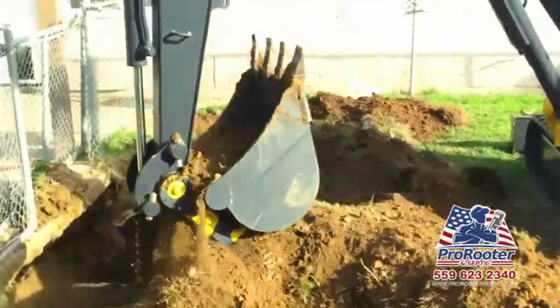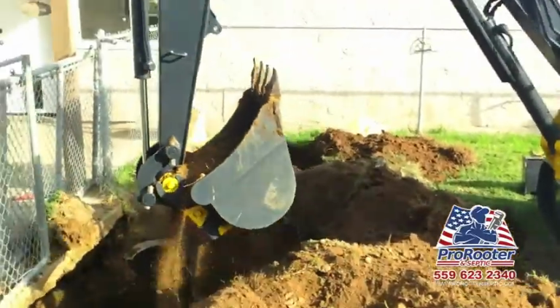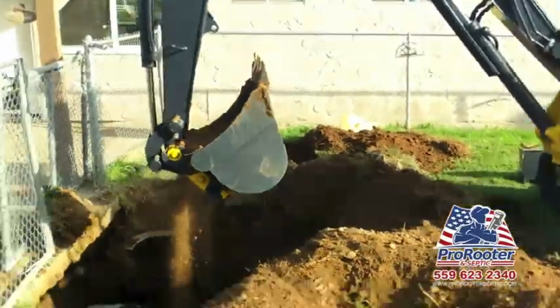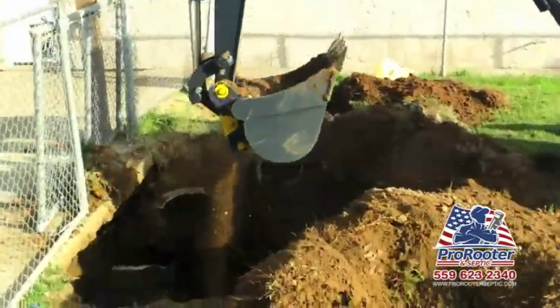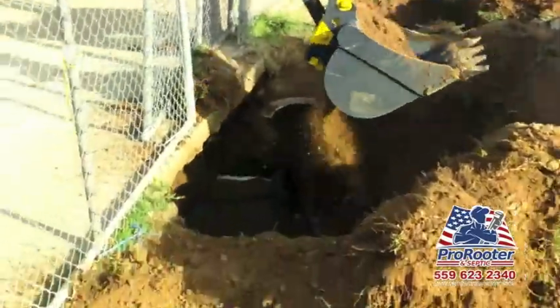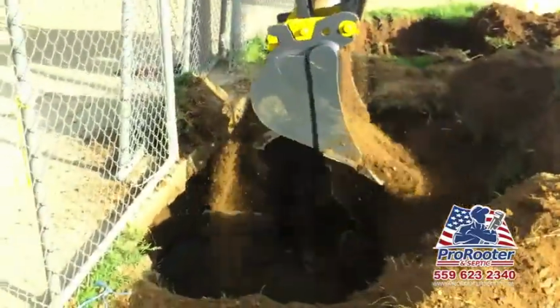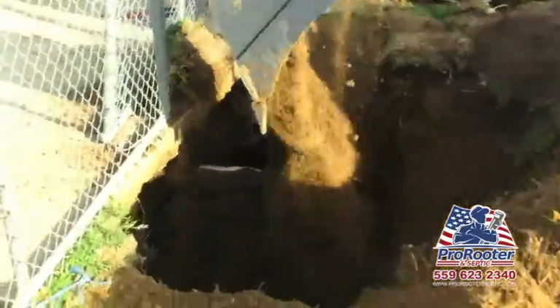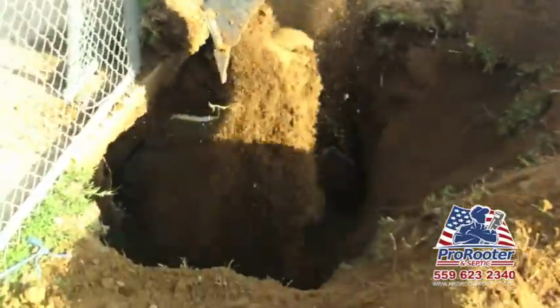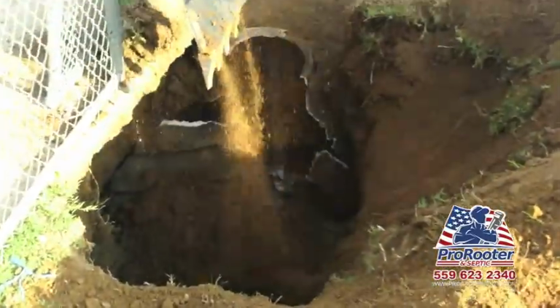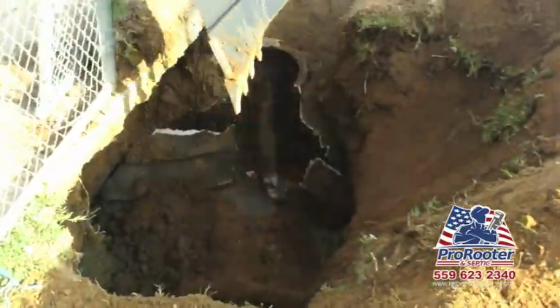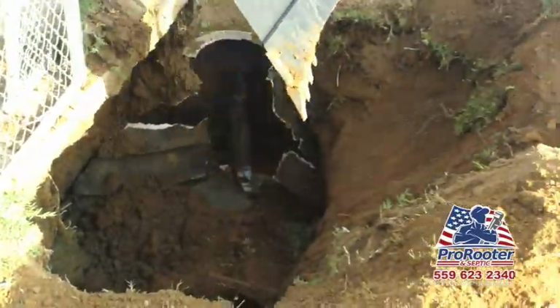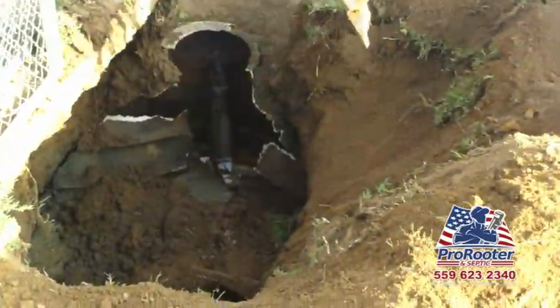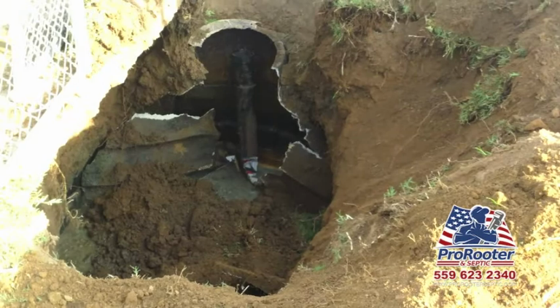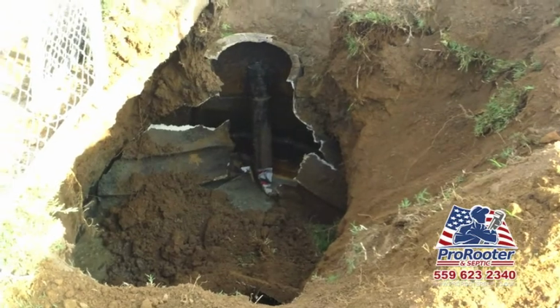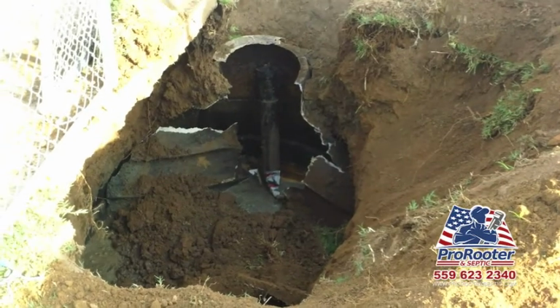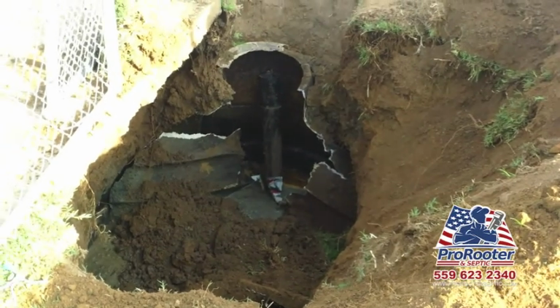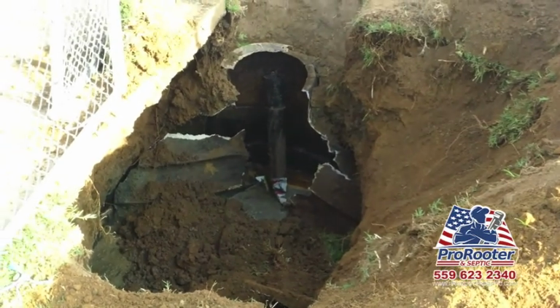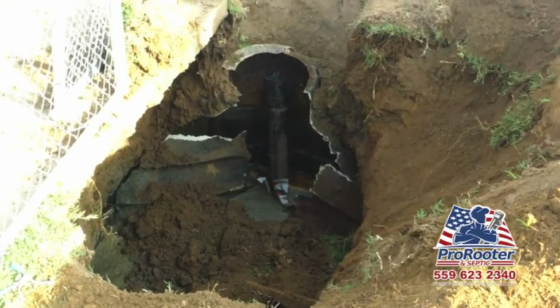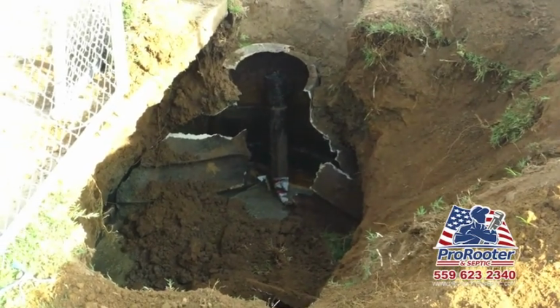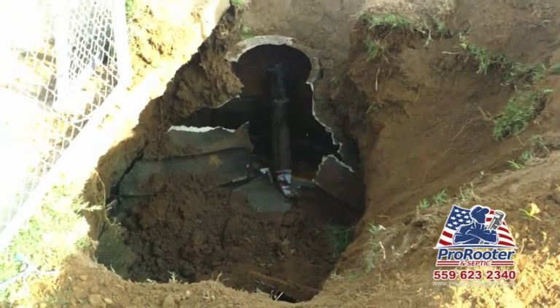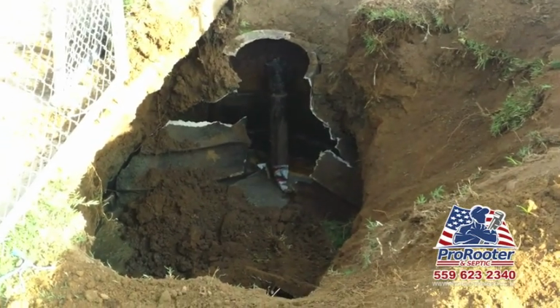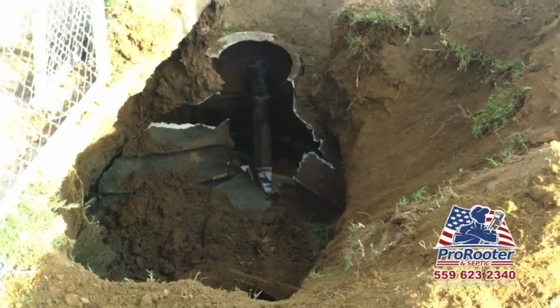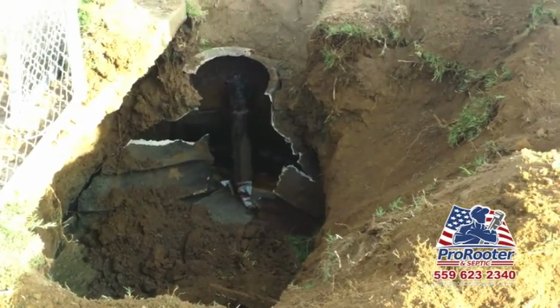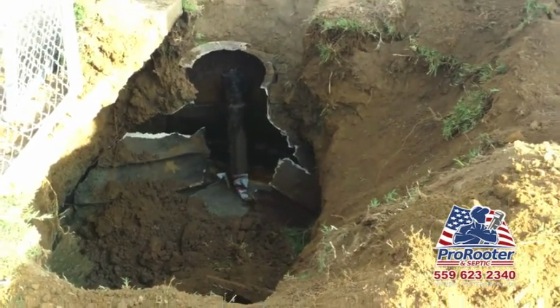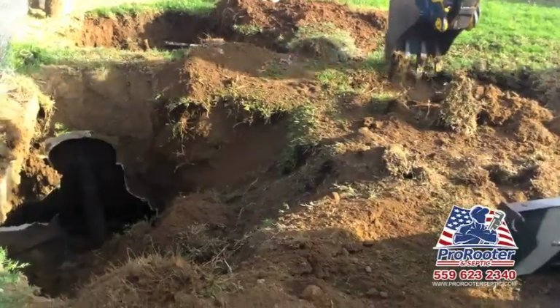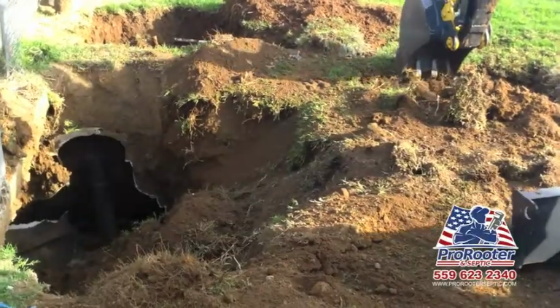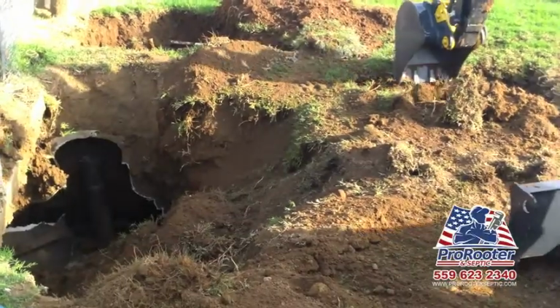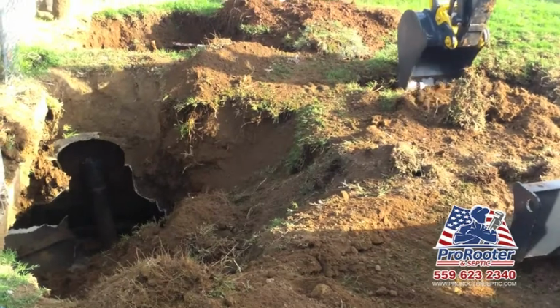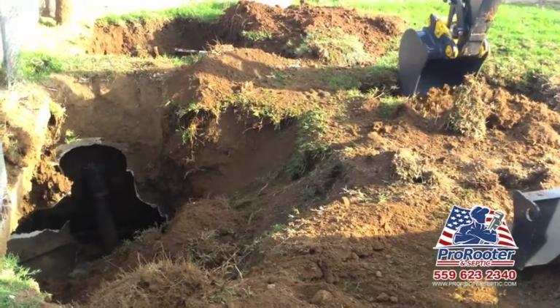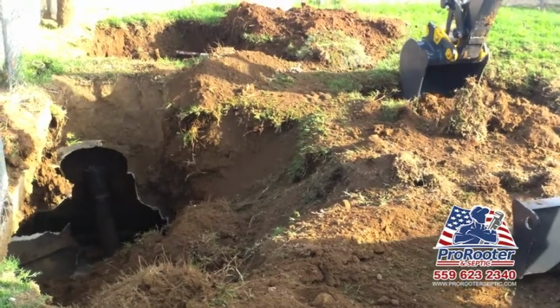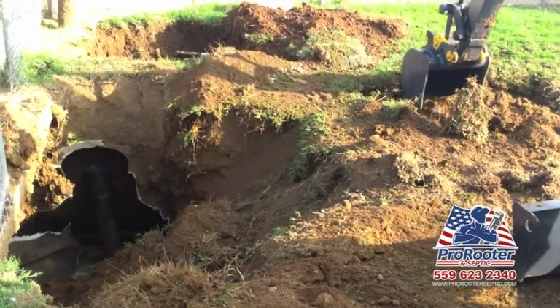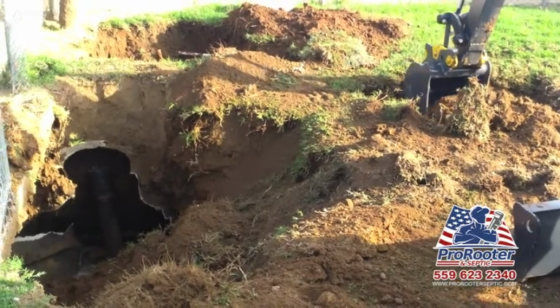First things first is locating the septic tank and digging it up. Once we've exposed the septic tank, we fill it with dirt. After the old septic tank has been filled, we dig a hole beside it in preparation for the new septic tank.